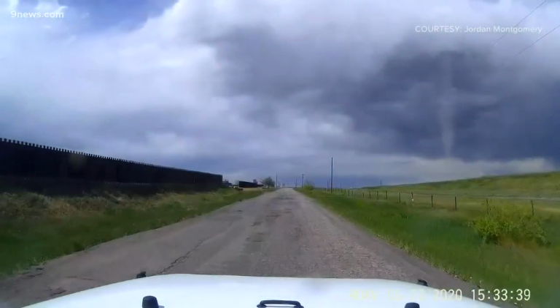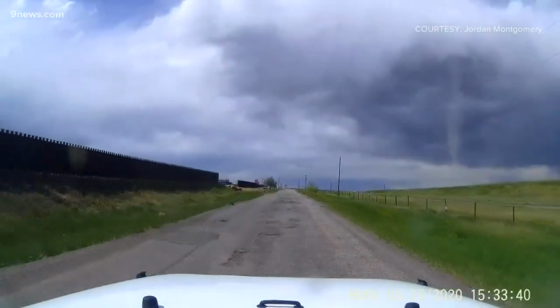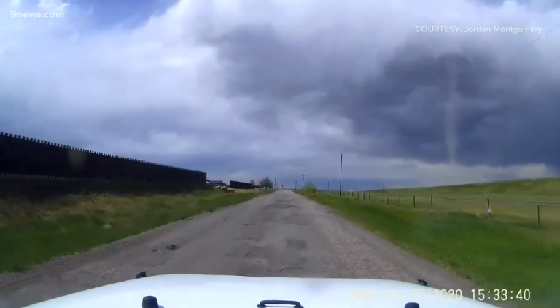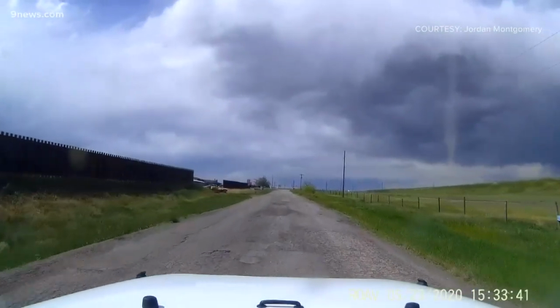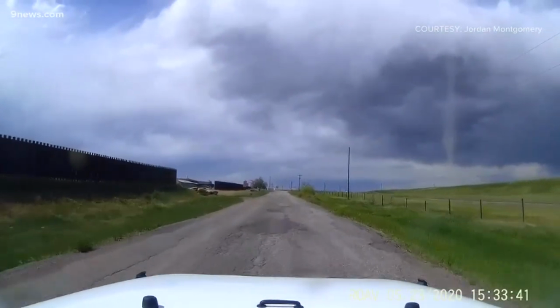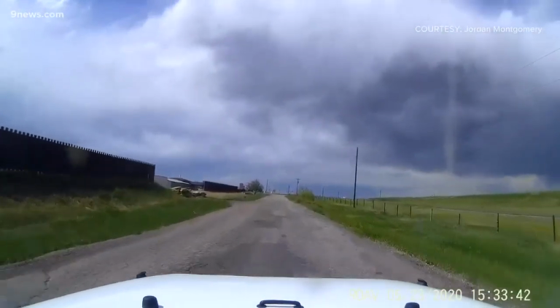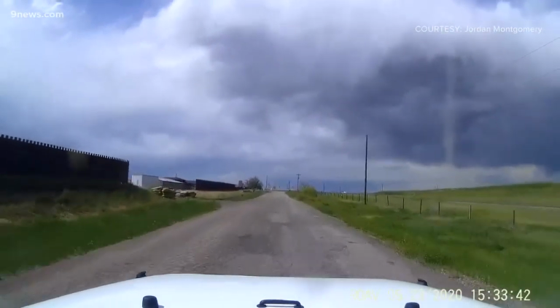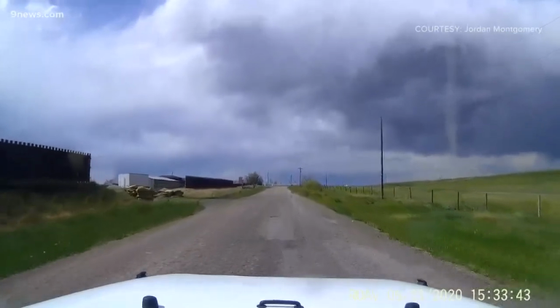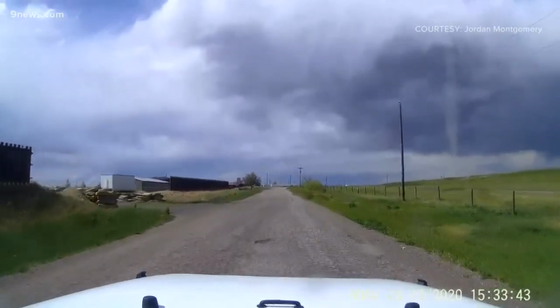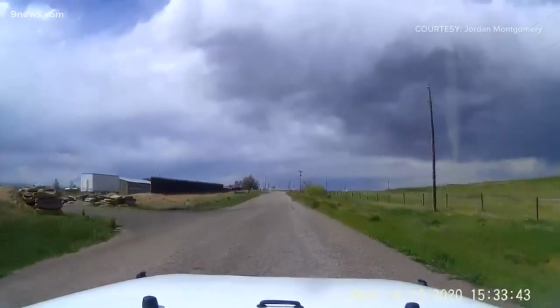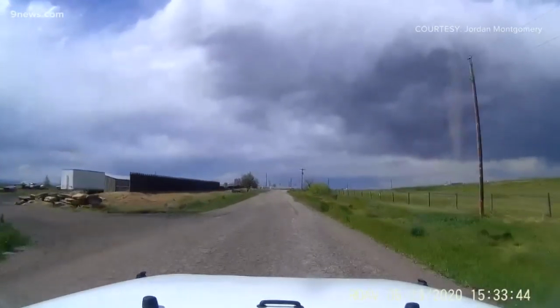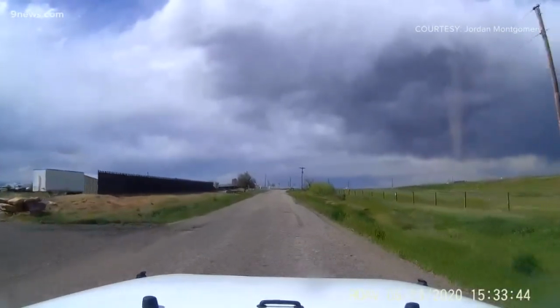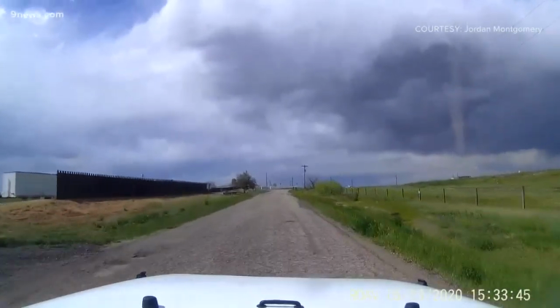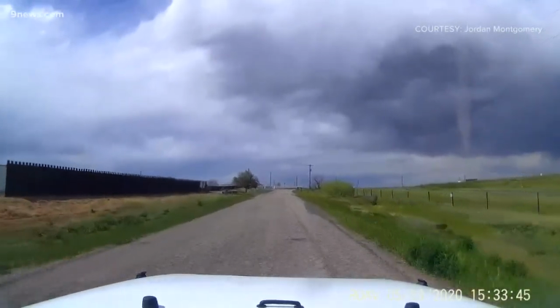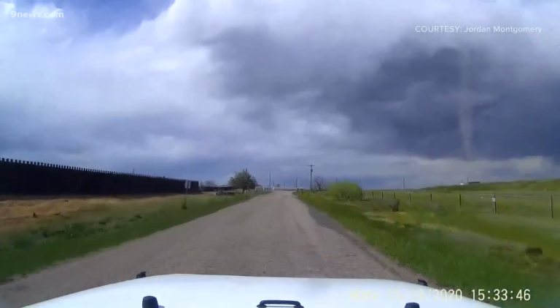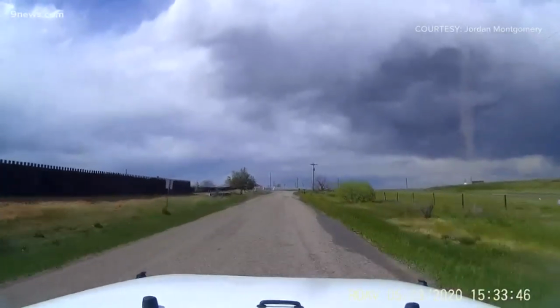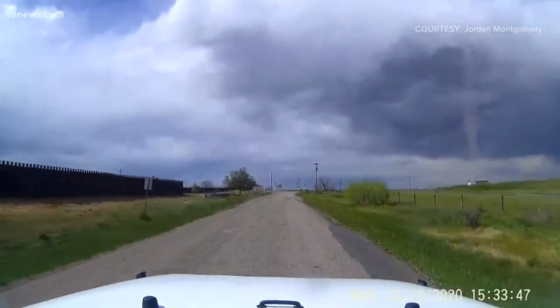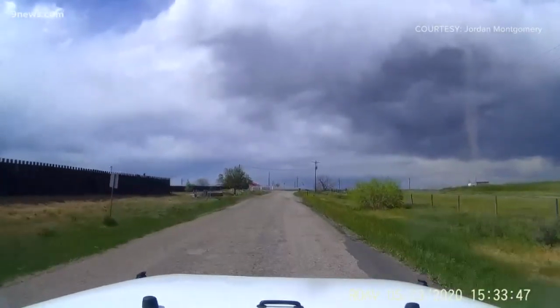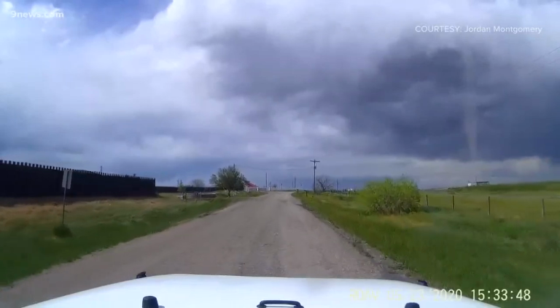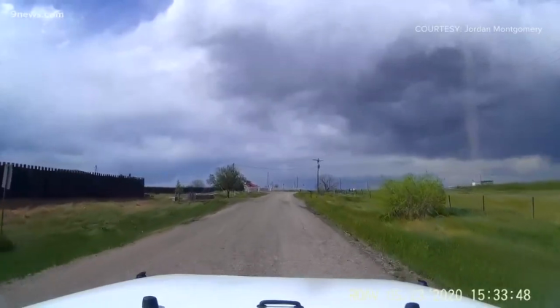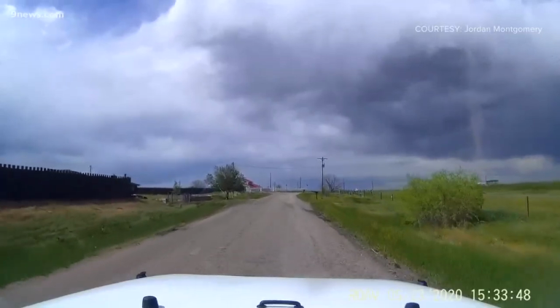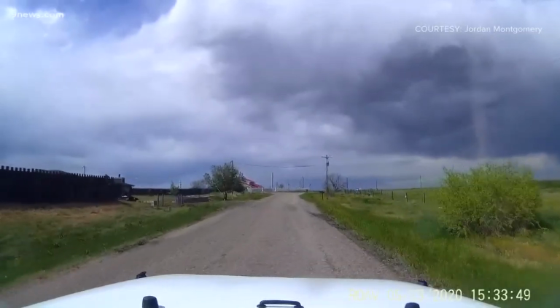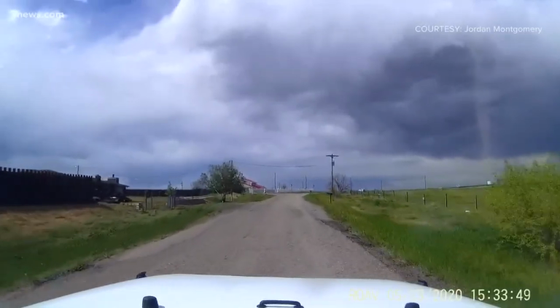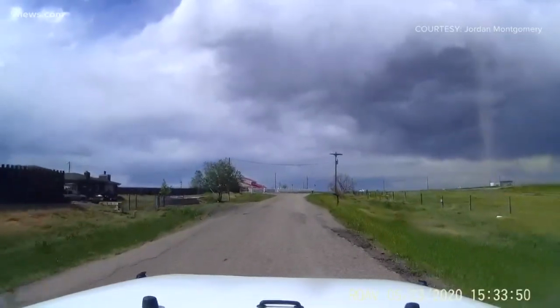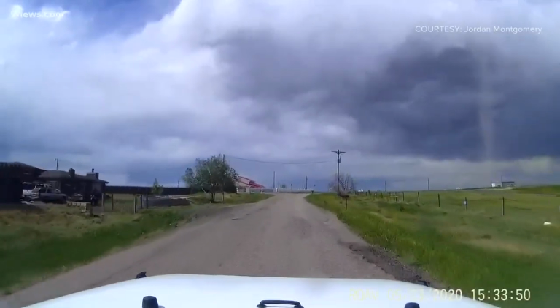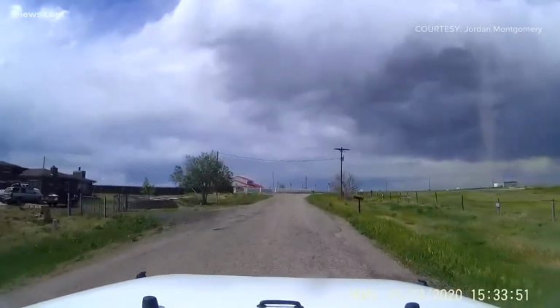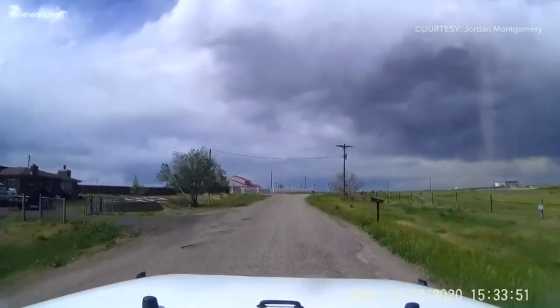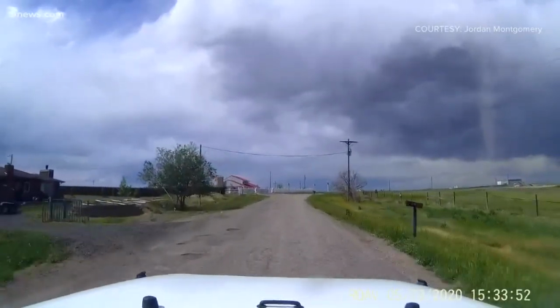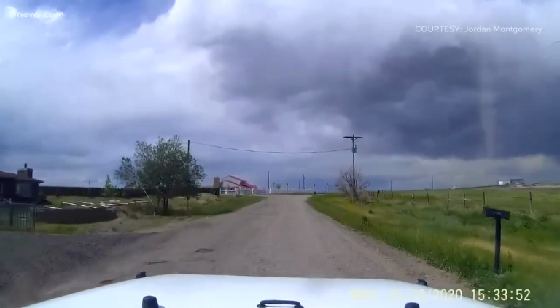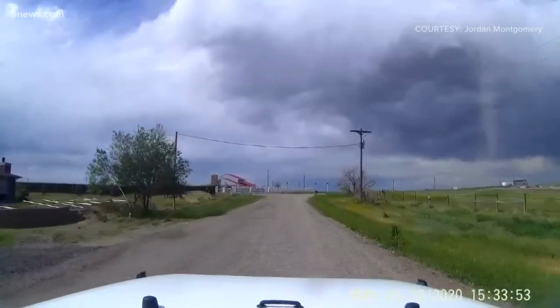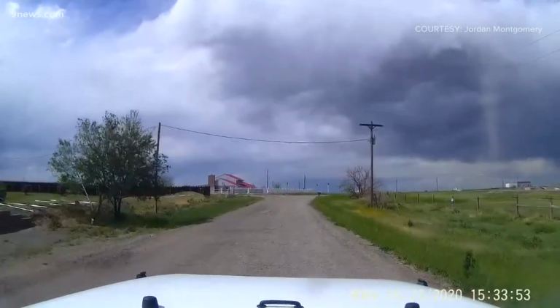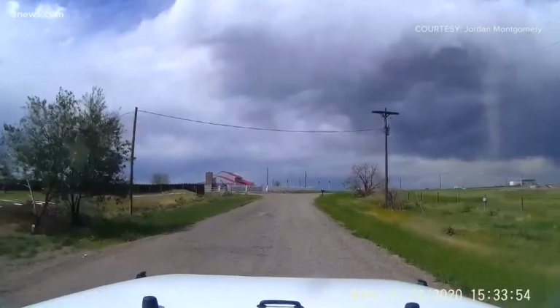Jordan Montgomery caught it on his dash cam from Broomfield. All of these pictures were taken at about 3:30. This video also shows the transparent tube appearing to be directly underneath a developing thunderstorm, which is a little unusual for dust devils.